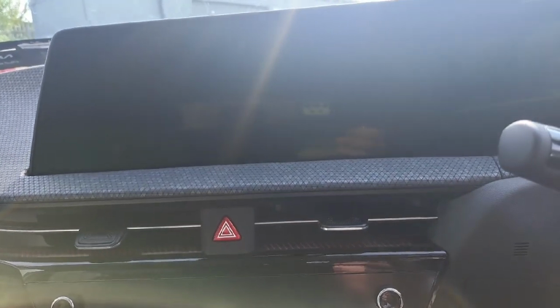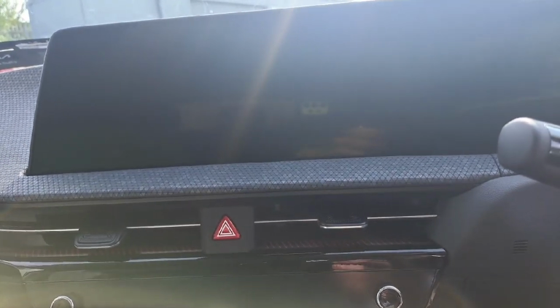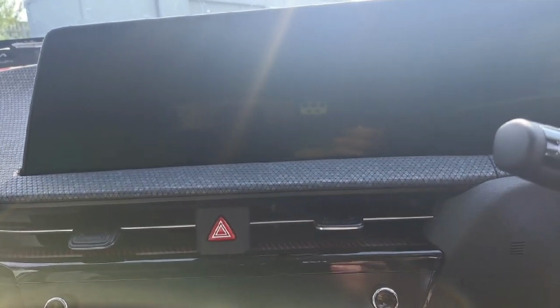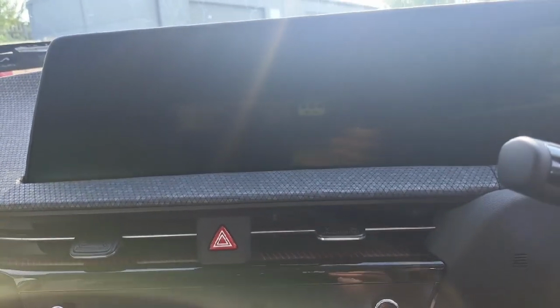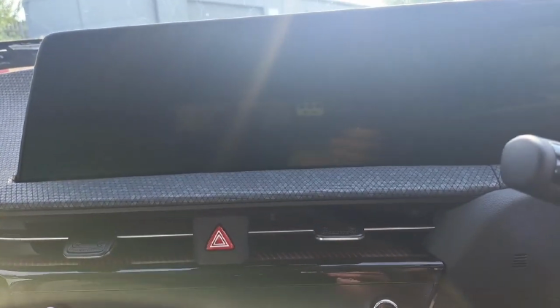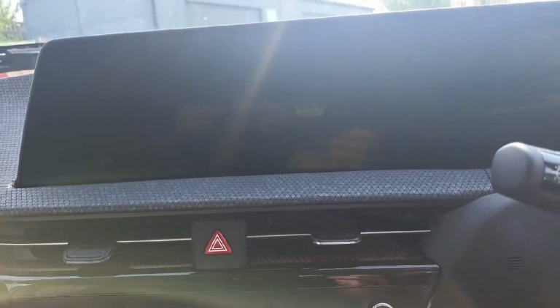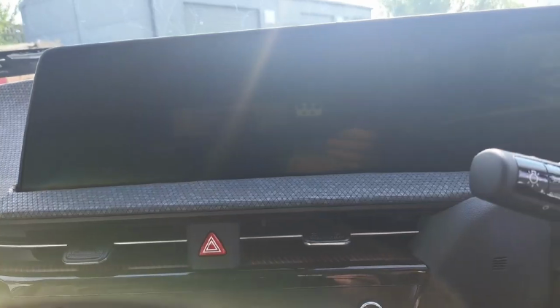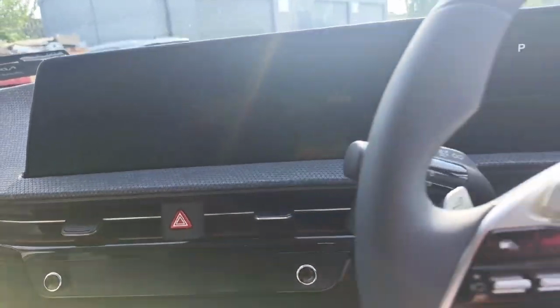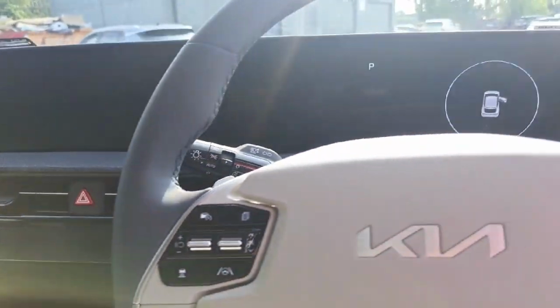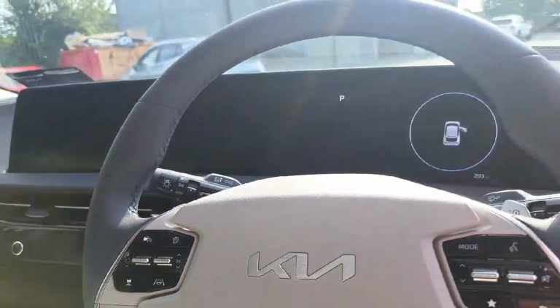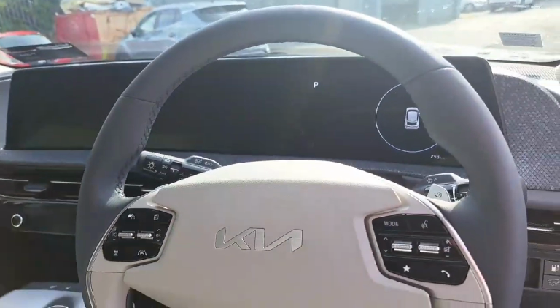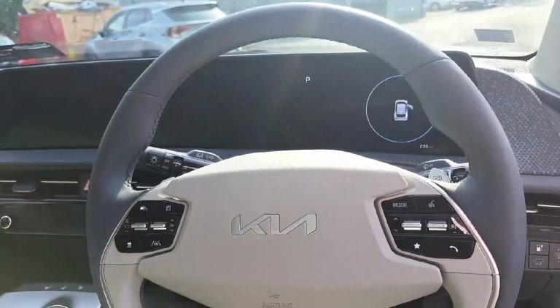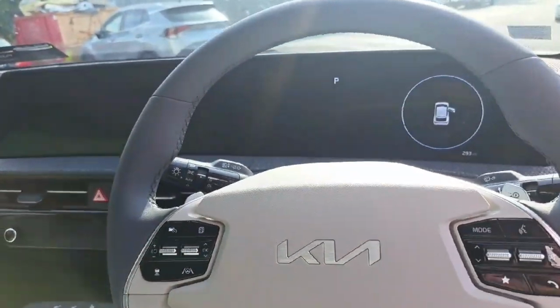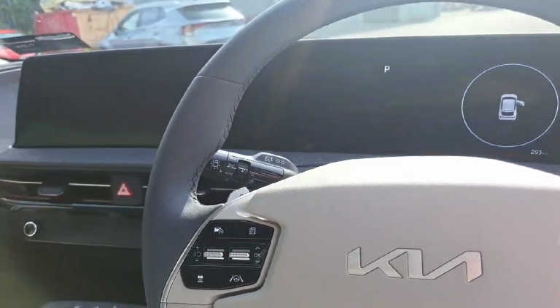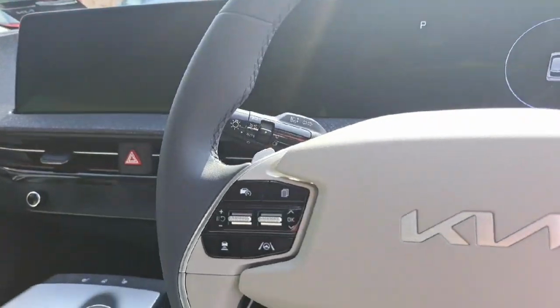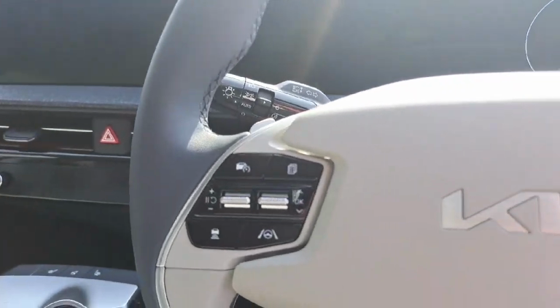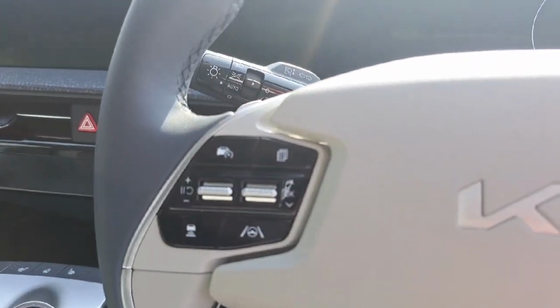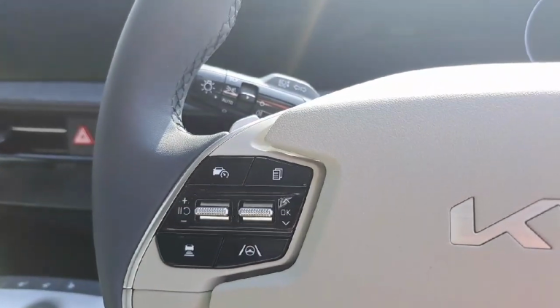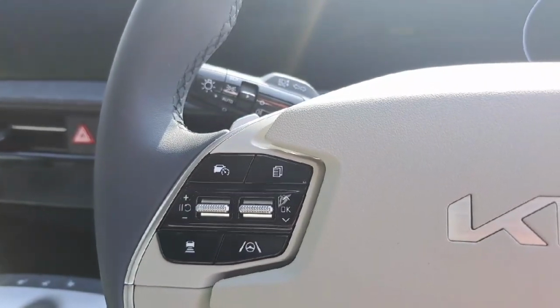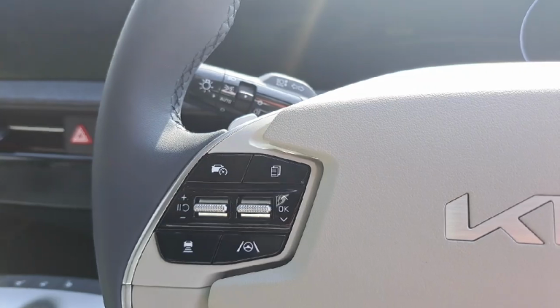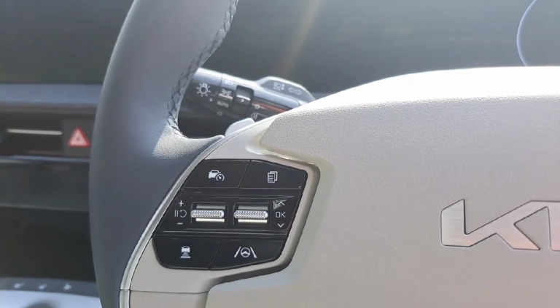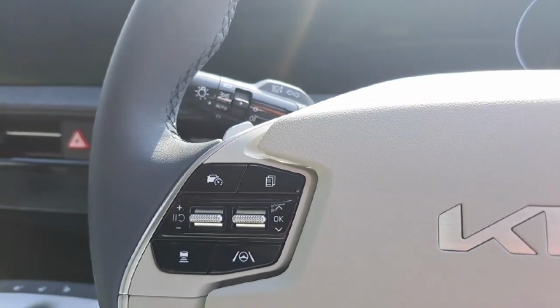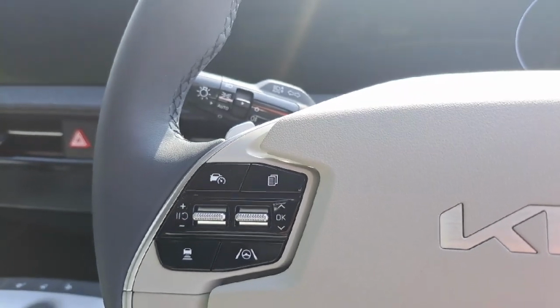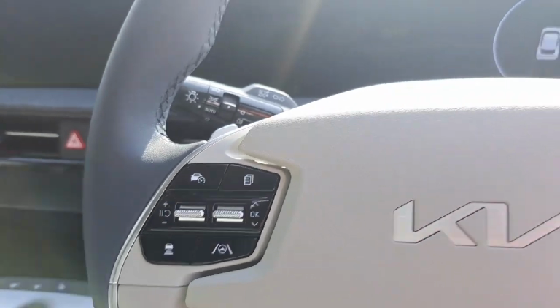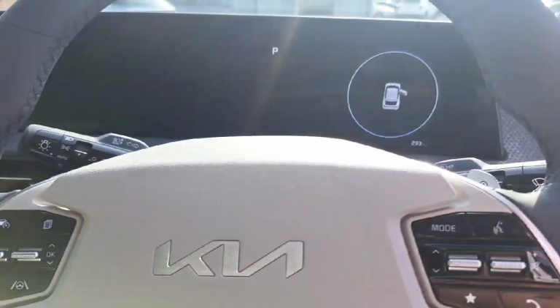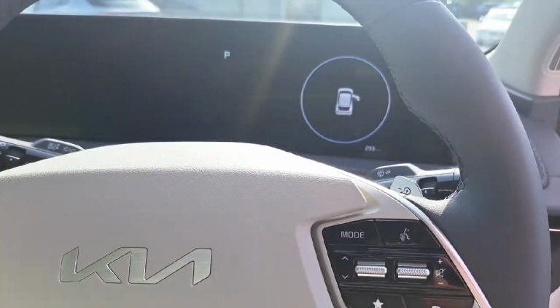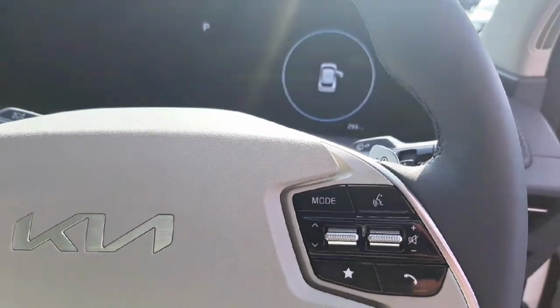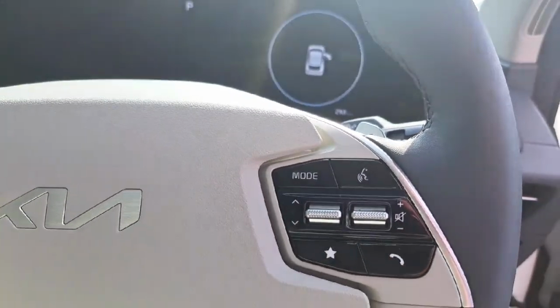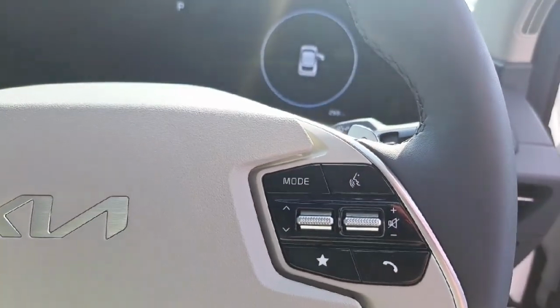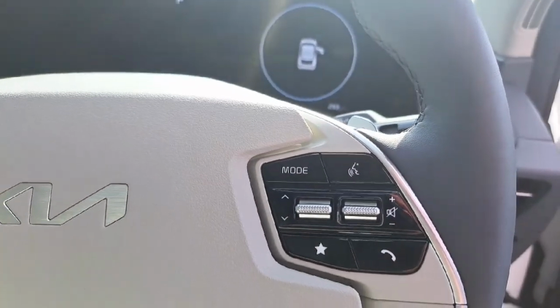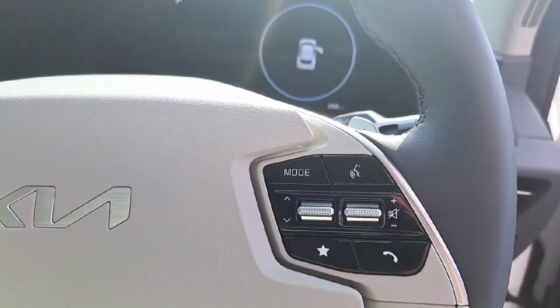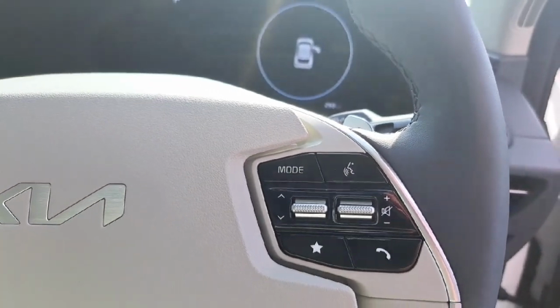Touchscreen display with navigation, Android Auto, Apple CarPlay, Bluetooth, and your parking camera. Multi-function steering wheel with lane assist and cruise control, hands-free on the left and your radio on the right.